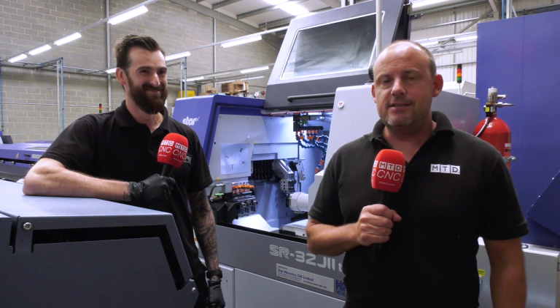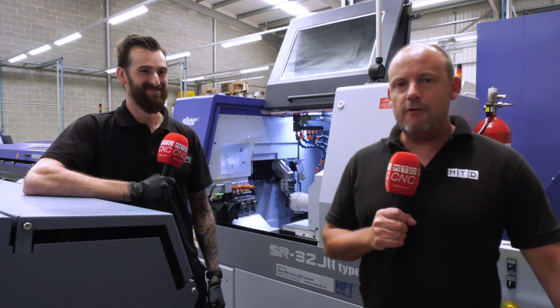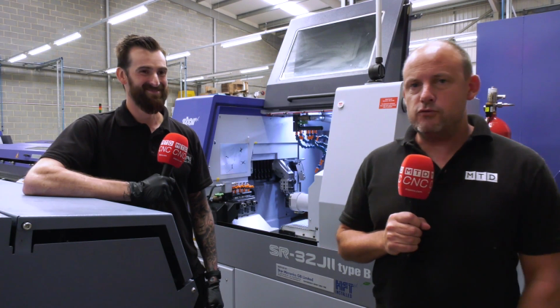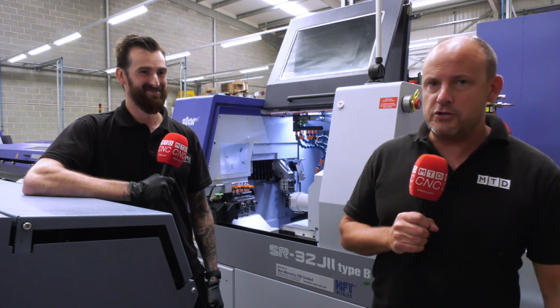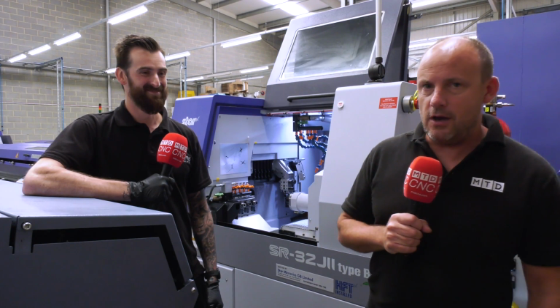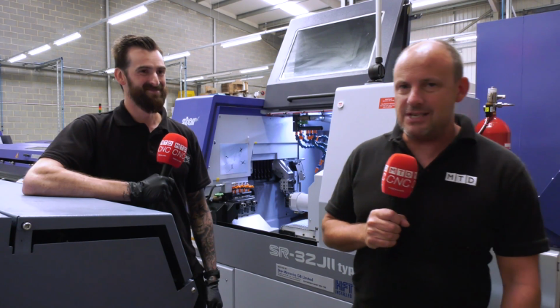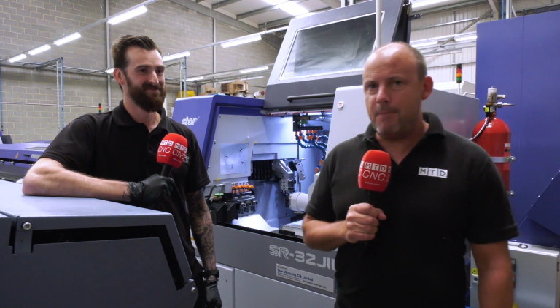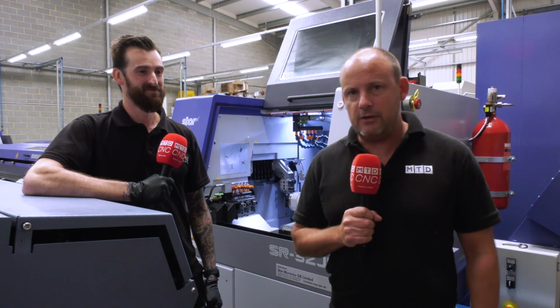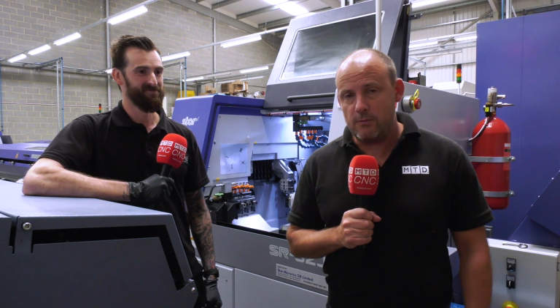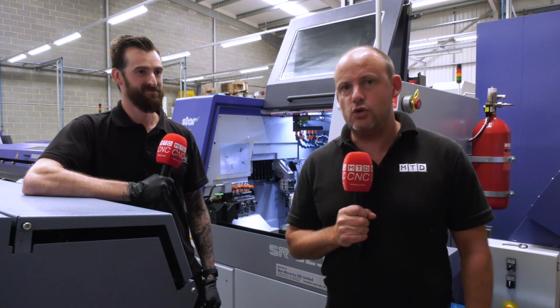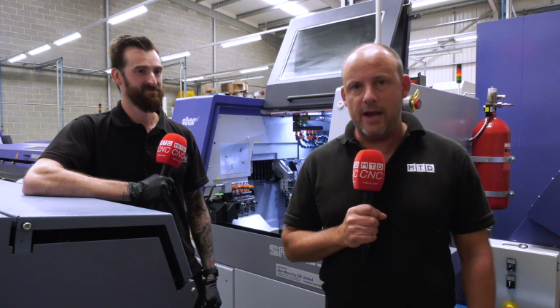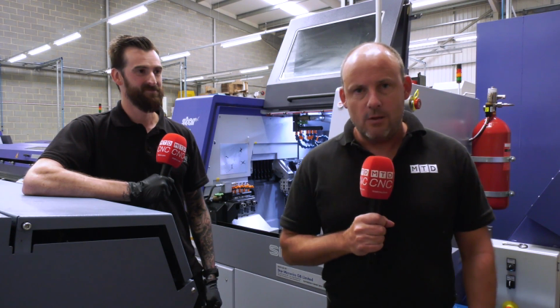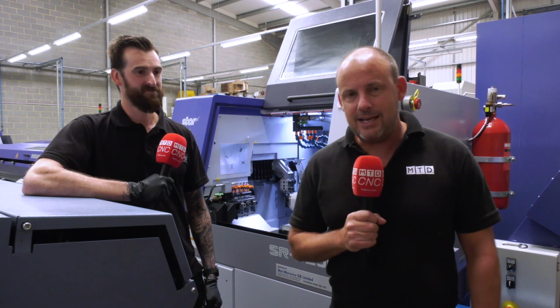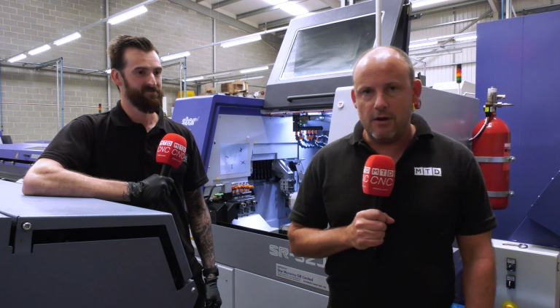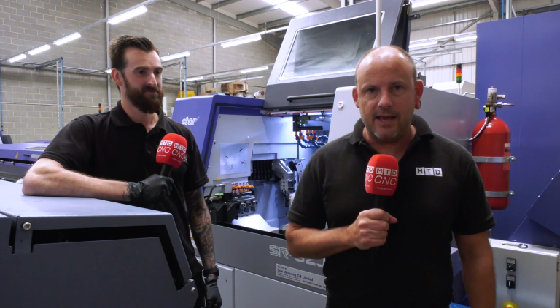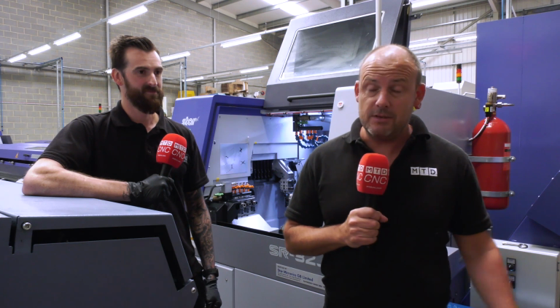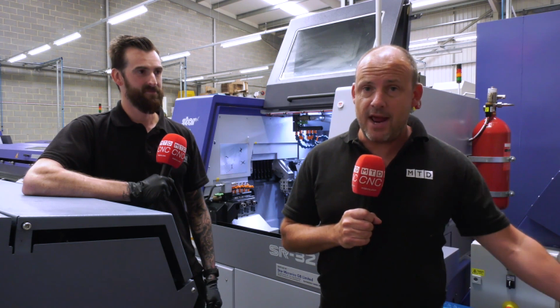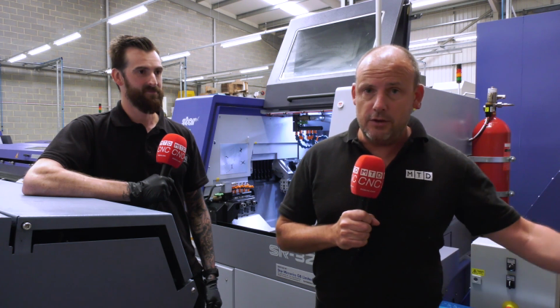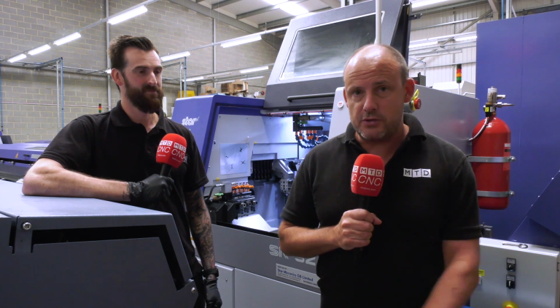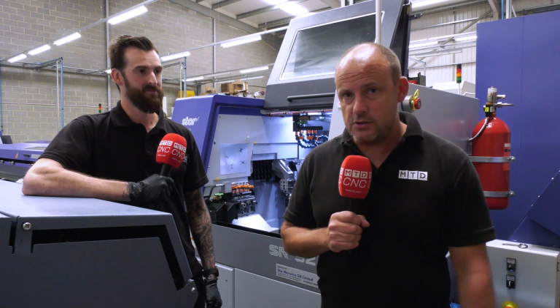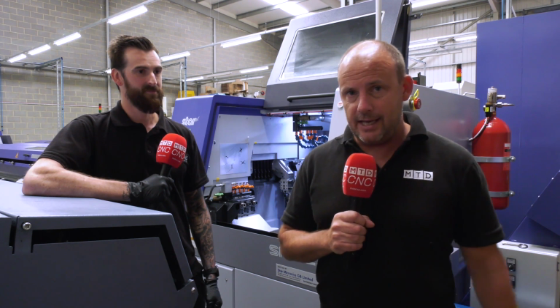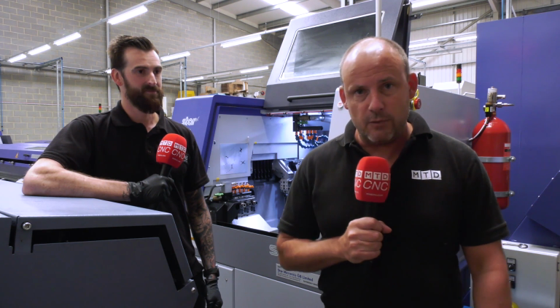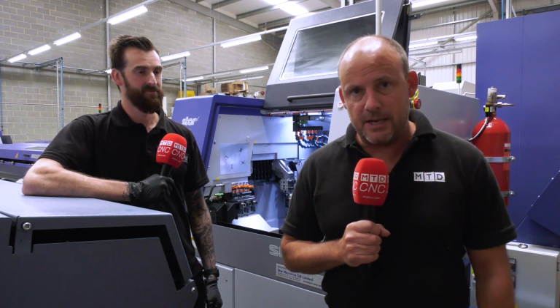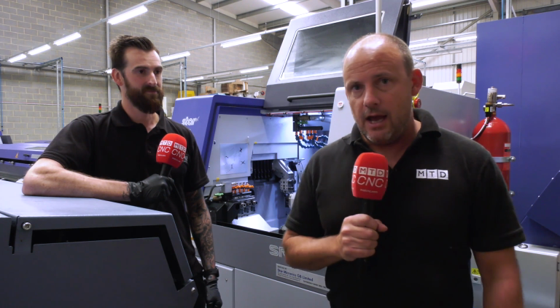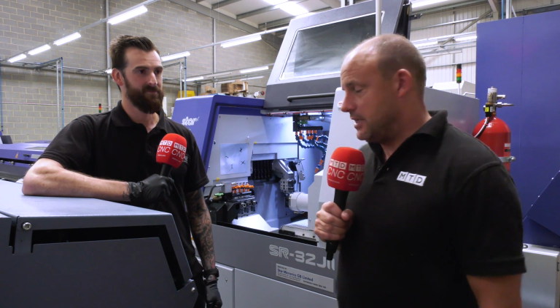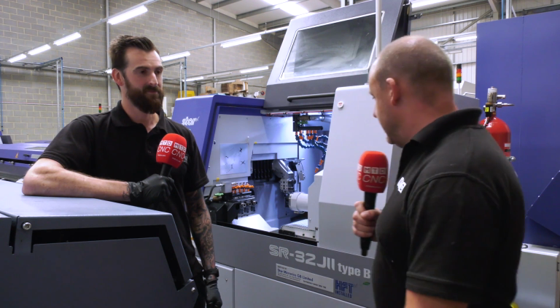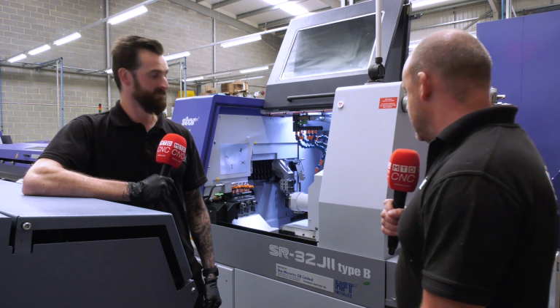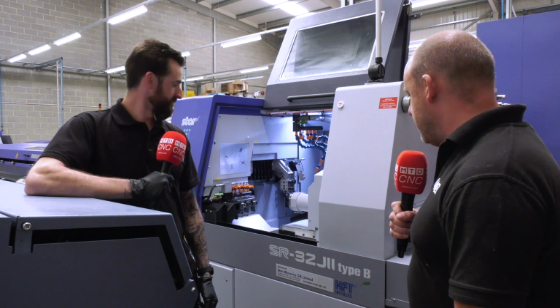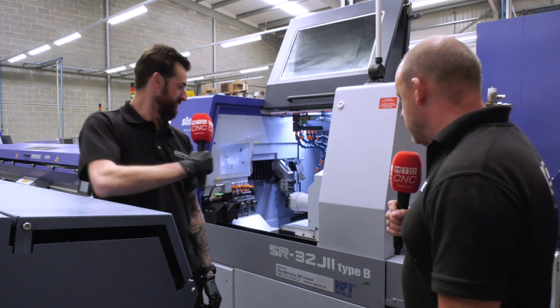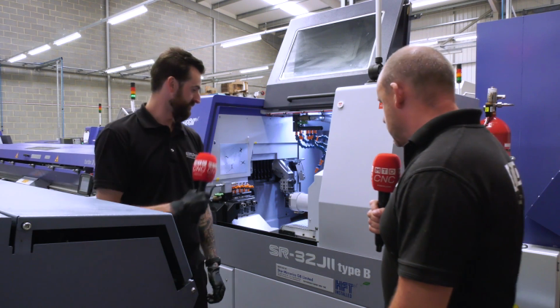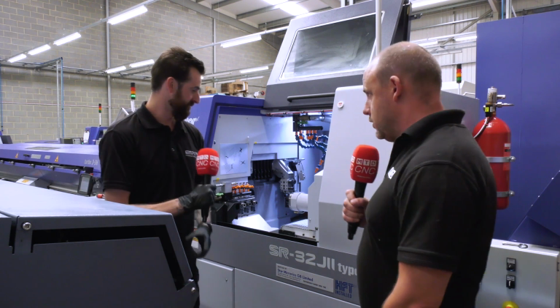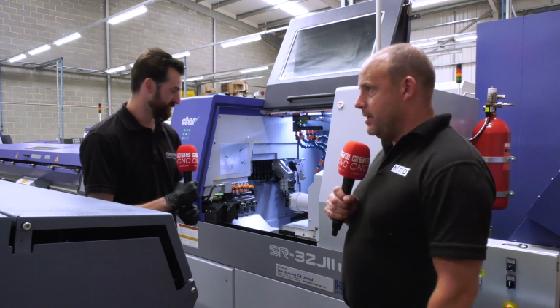Today I've travelled to Hodderston. I'm at Empire Manufacturing with Stuart Wade. We're standing in front of a brand new Star sliding head lathe which has just been delivered here. This is the SR32J2 Type B.